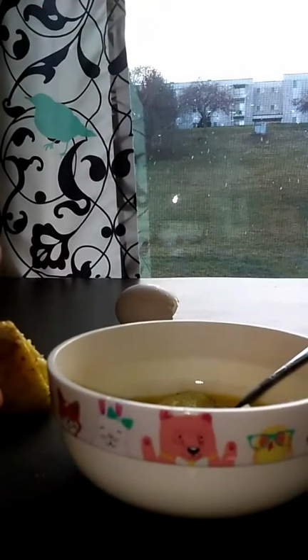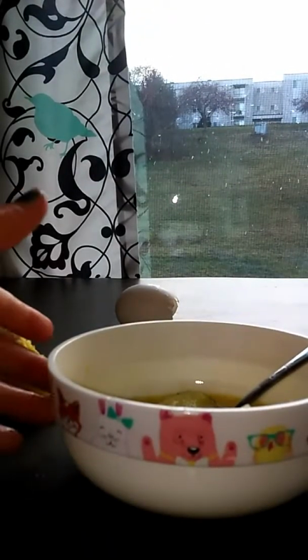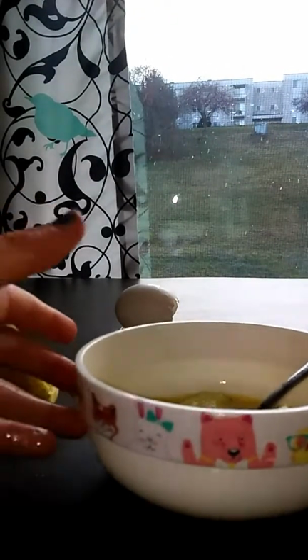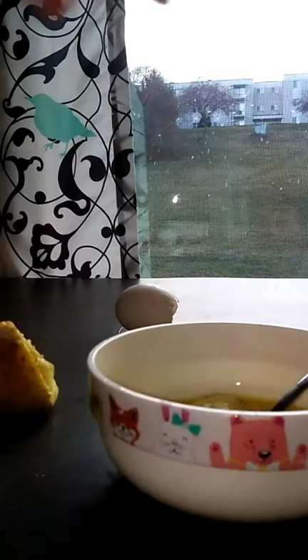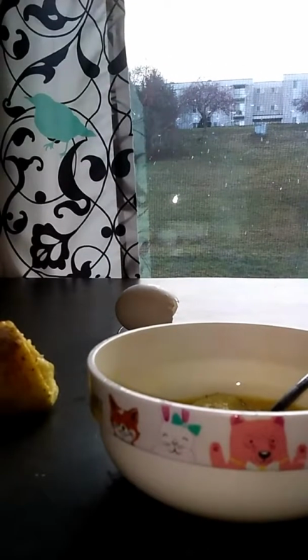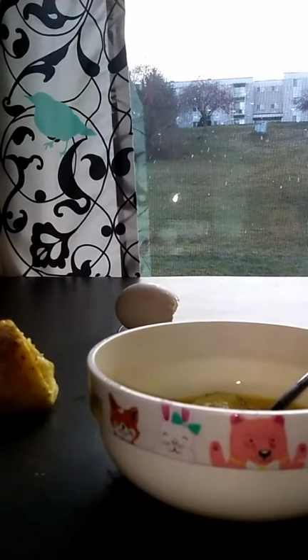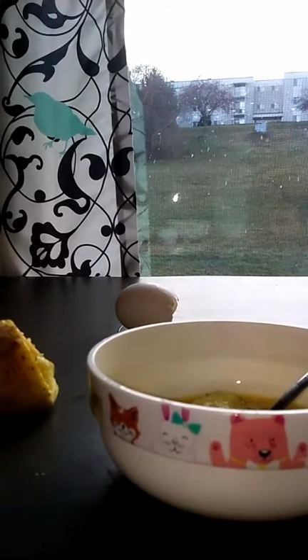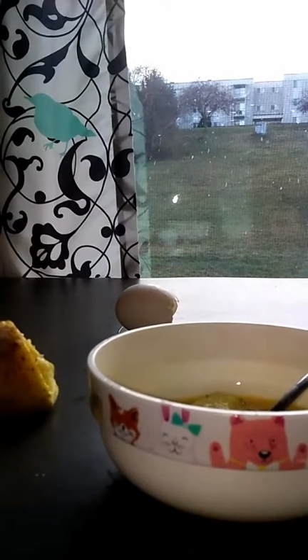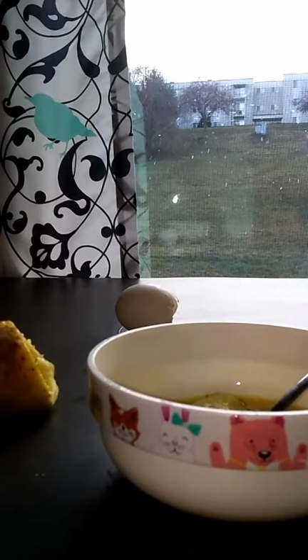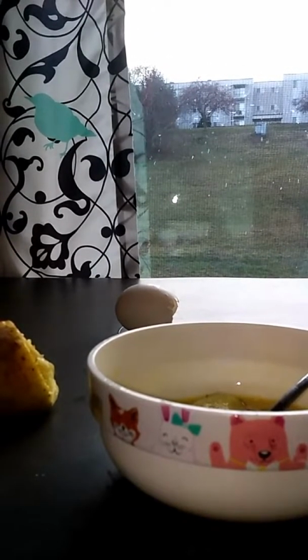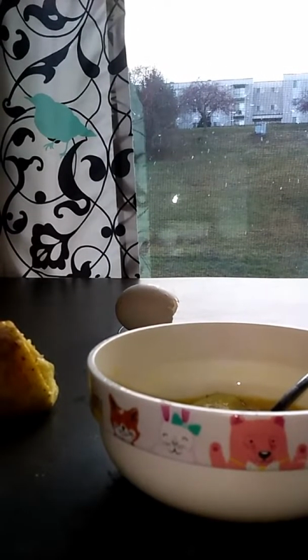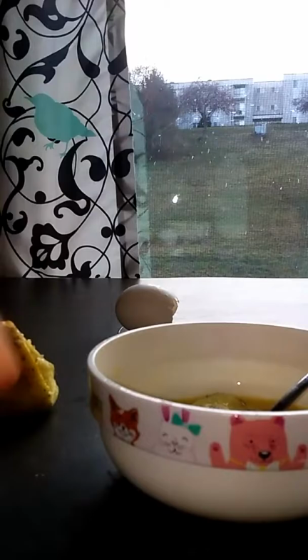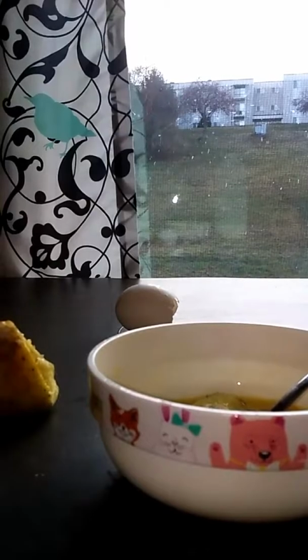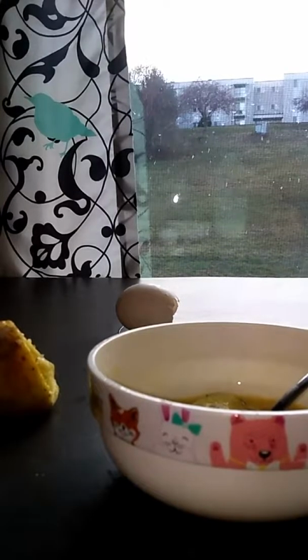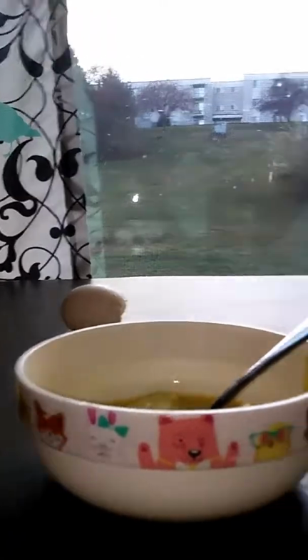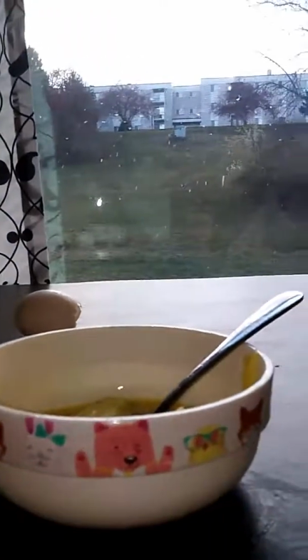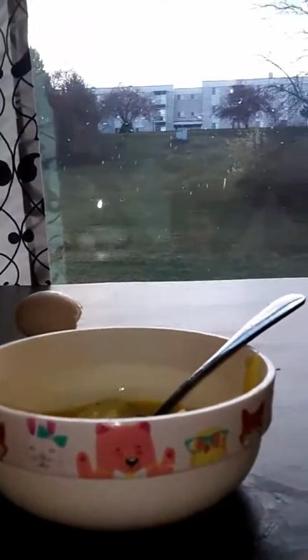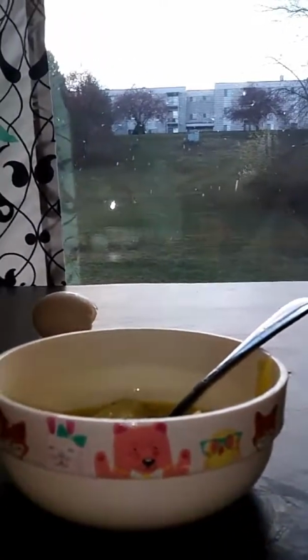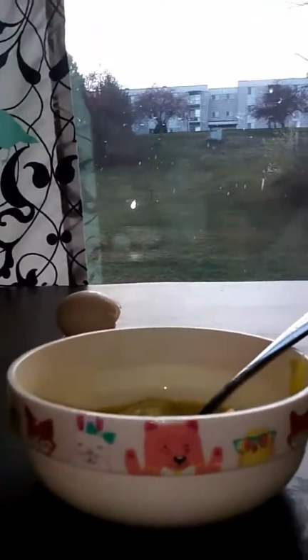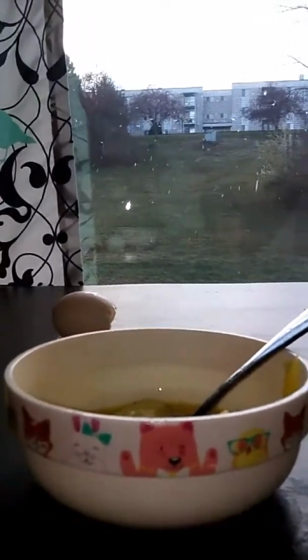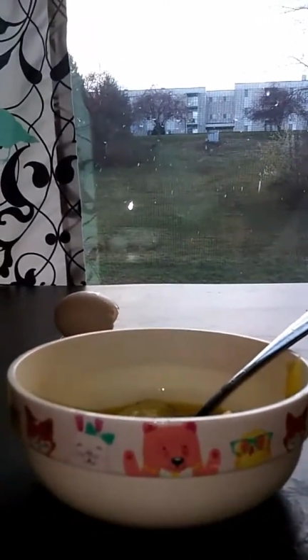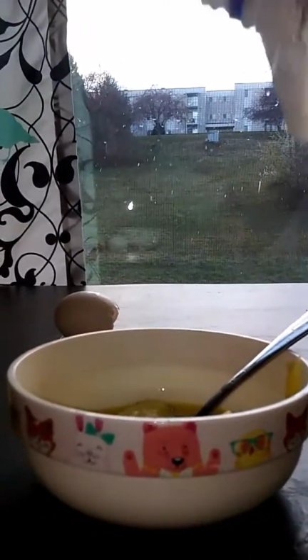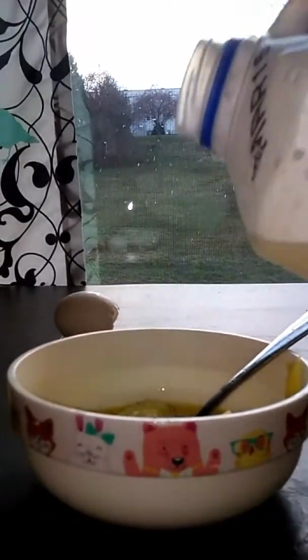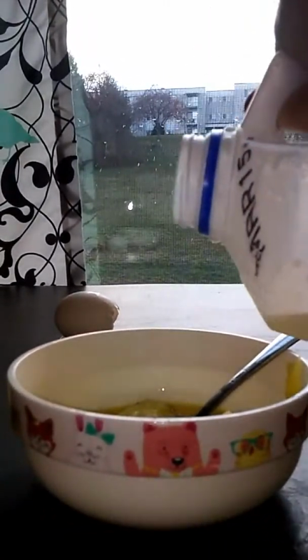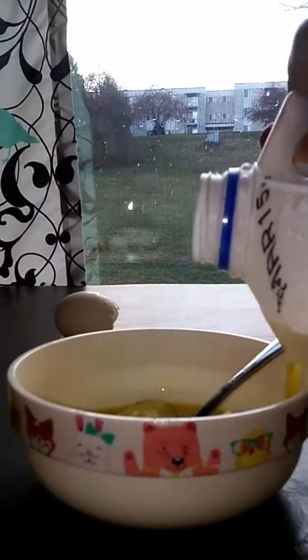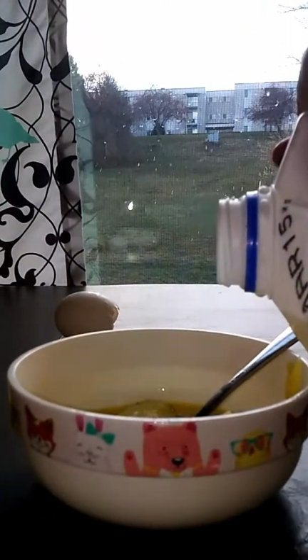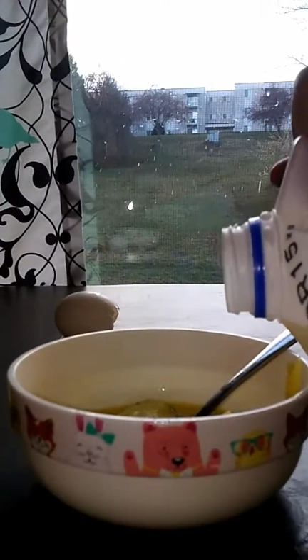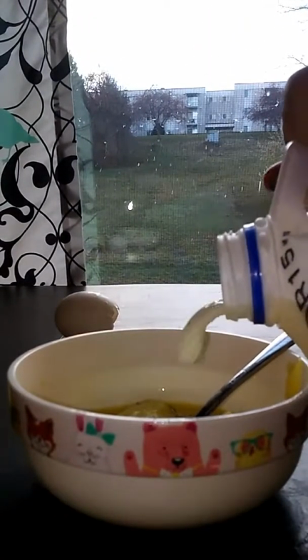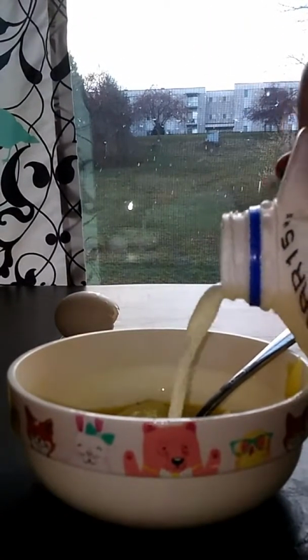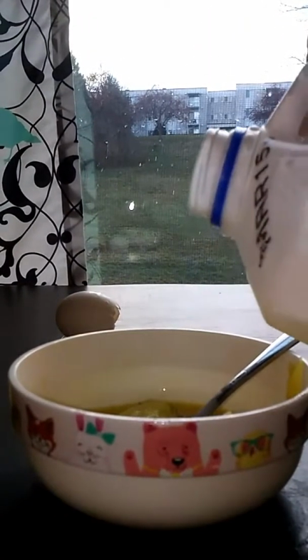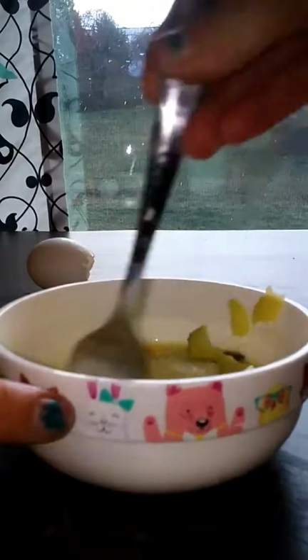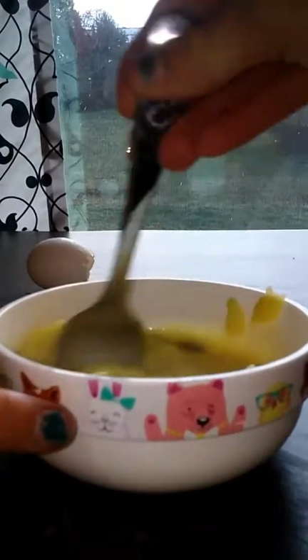Once you finish, you have all this weird potato — put it in the bowl. There's my potato.